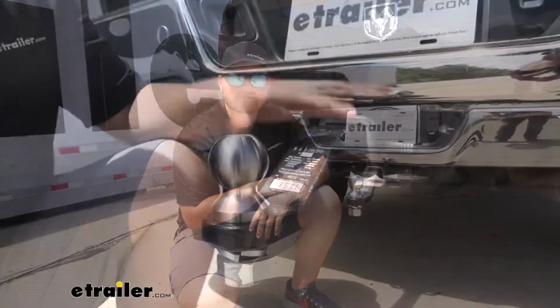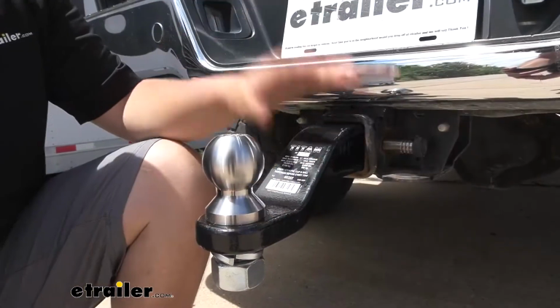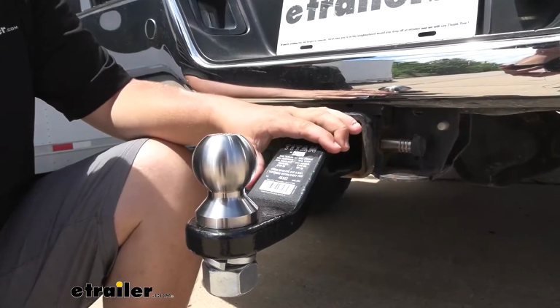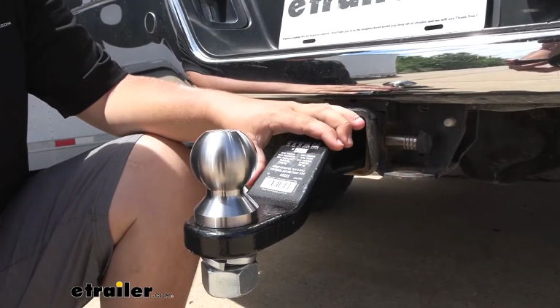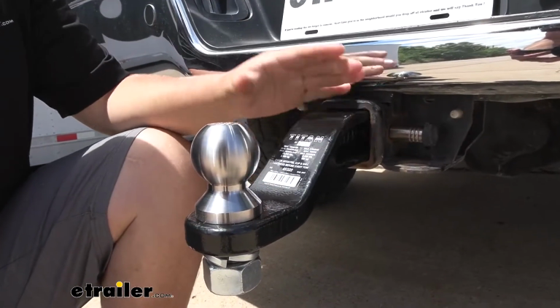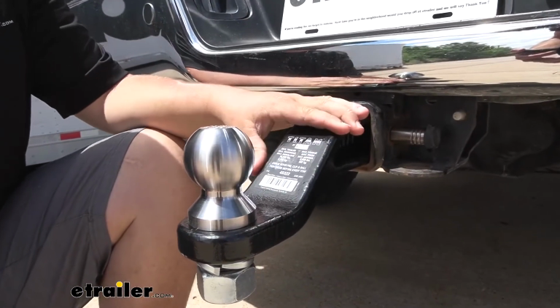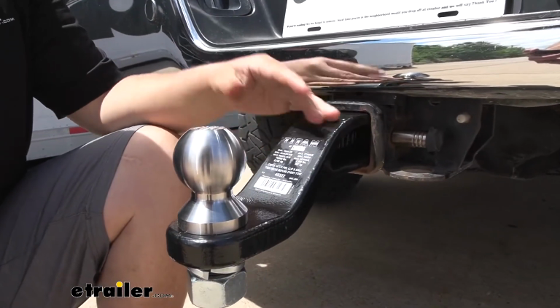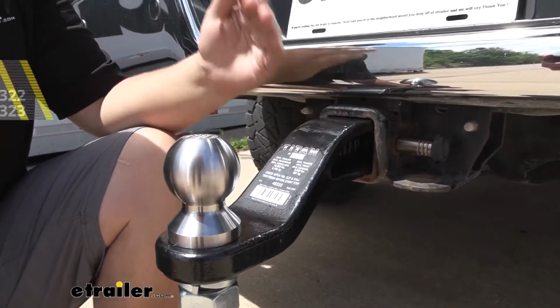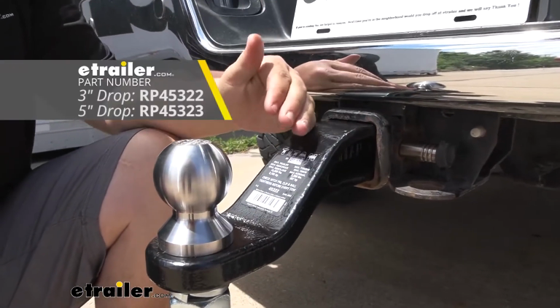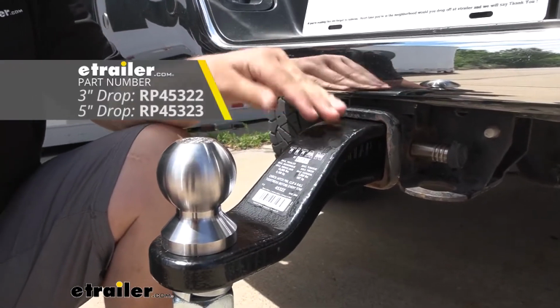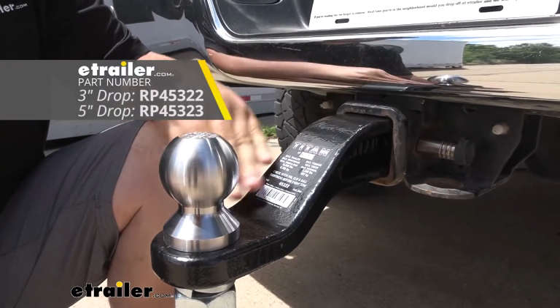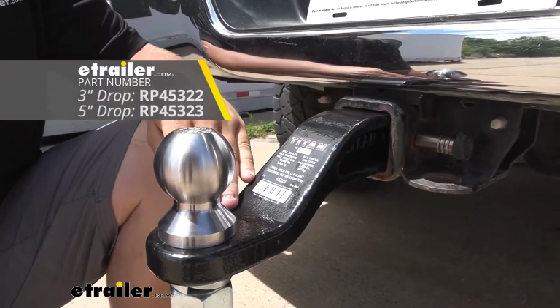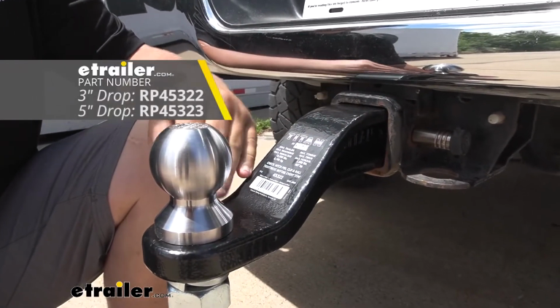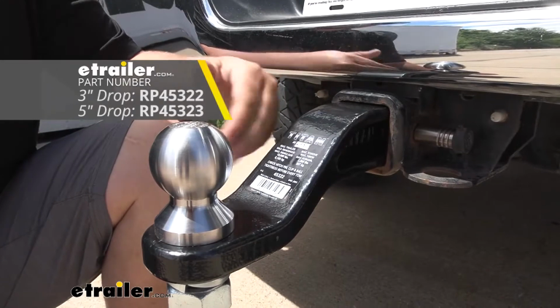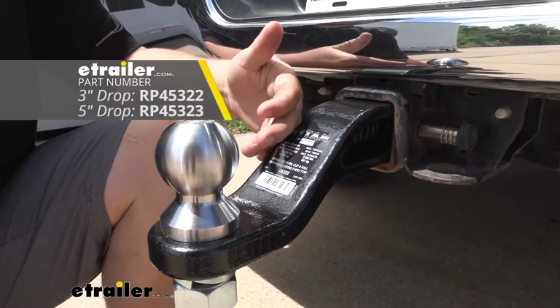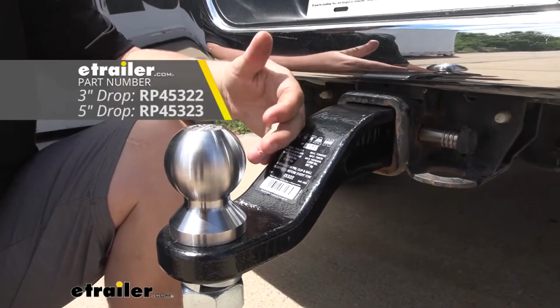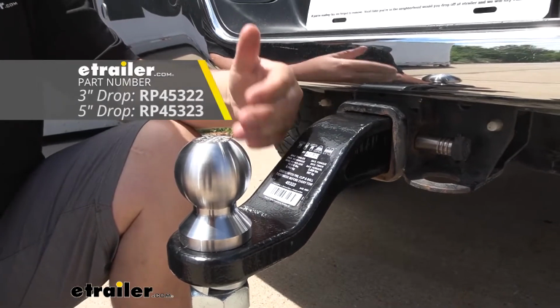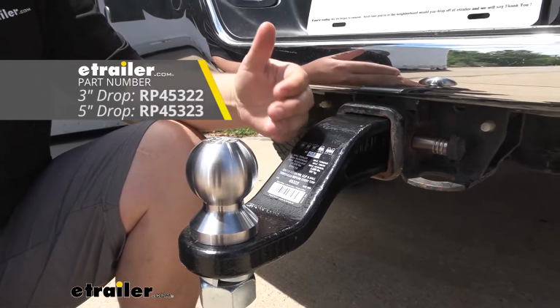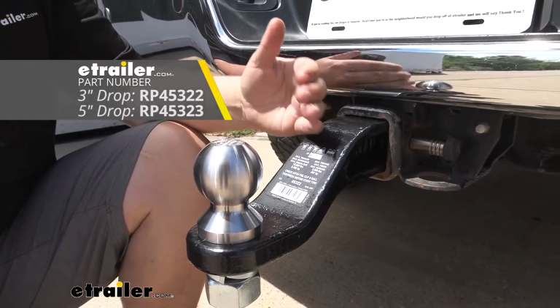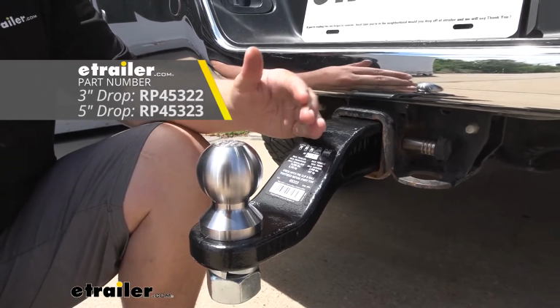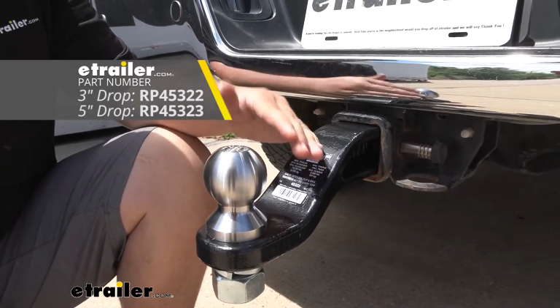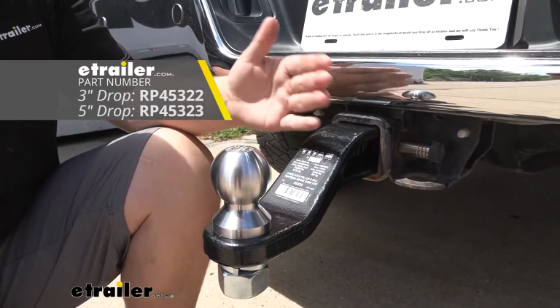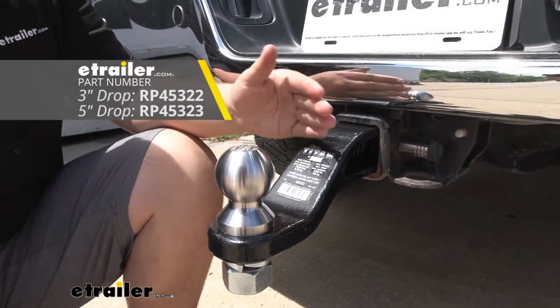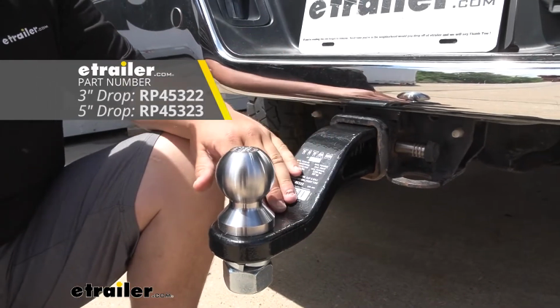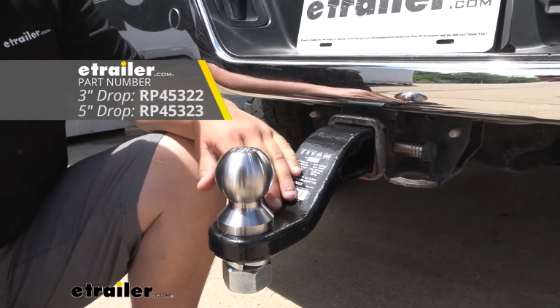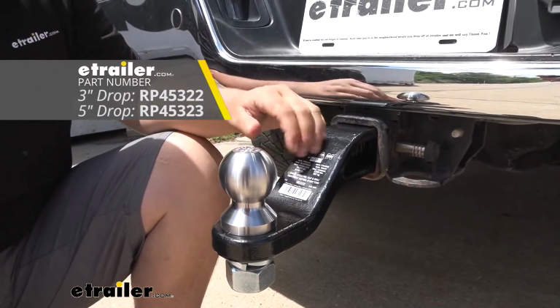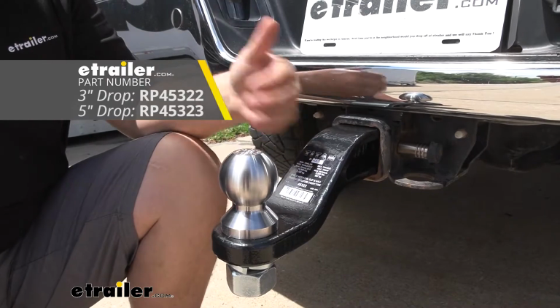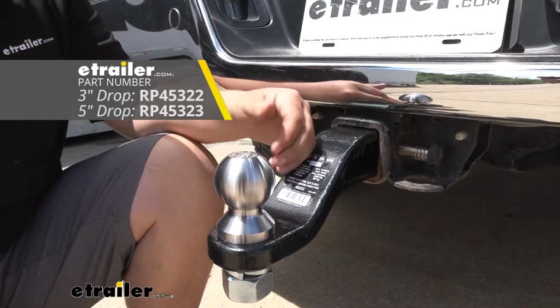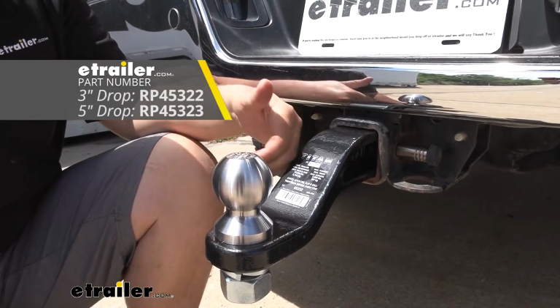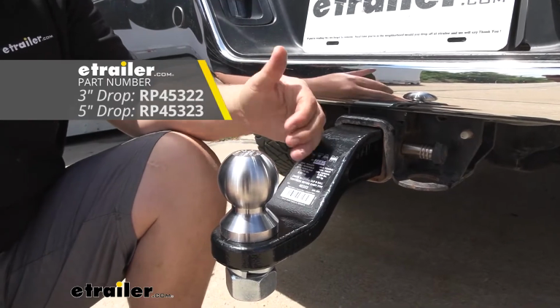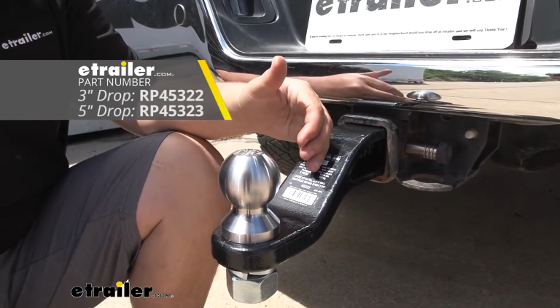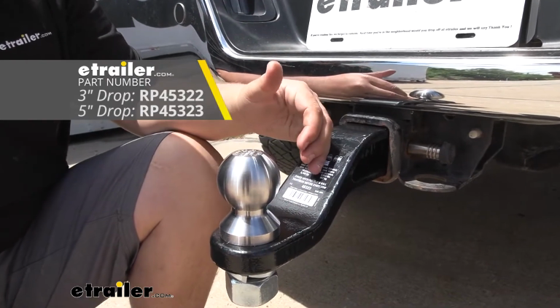Now there are a couple variations with this ball mount. Today we're going to be looking at the three inch drop, and if you turn it over it's going to have an inch and a half rise. But you can also find a five inch drop — when you turn that one over you're going to get a three and a half inch rise.